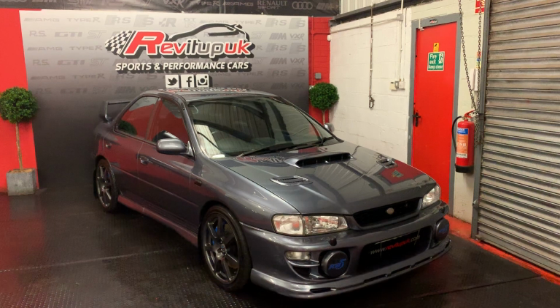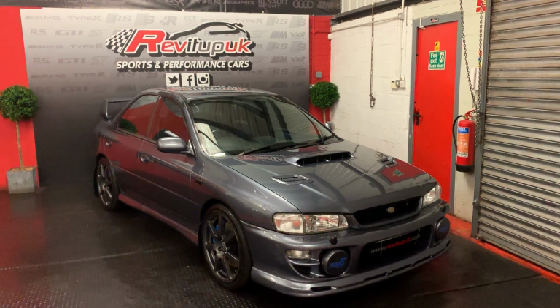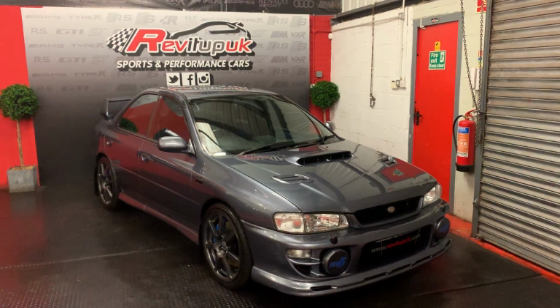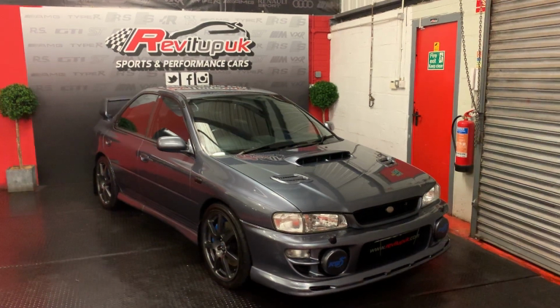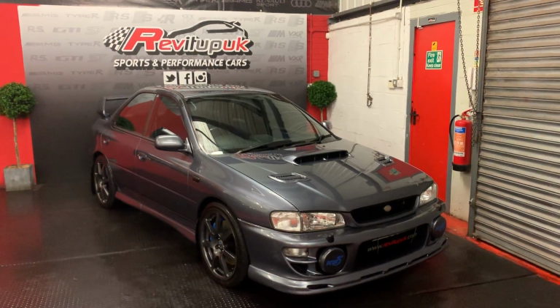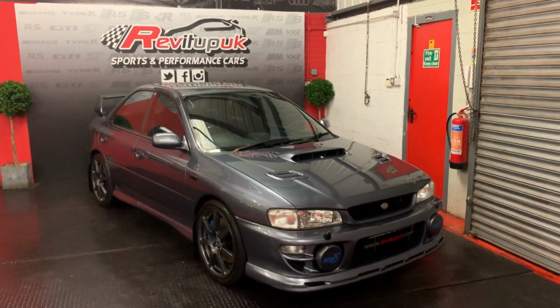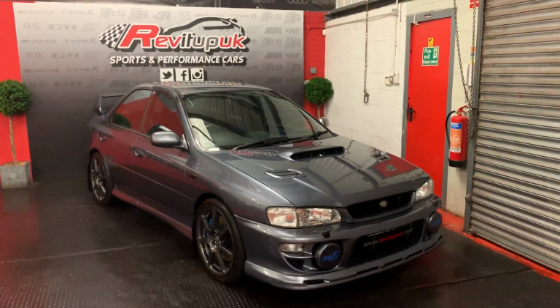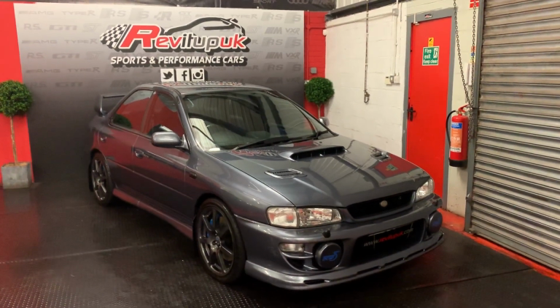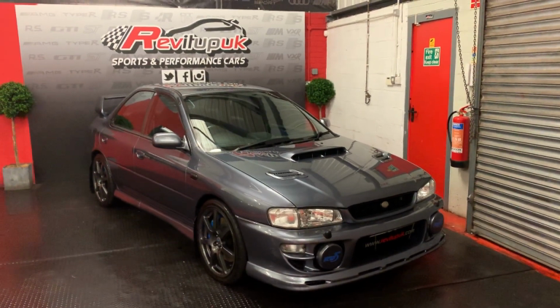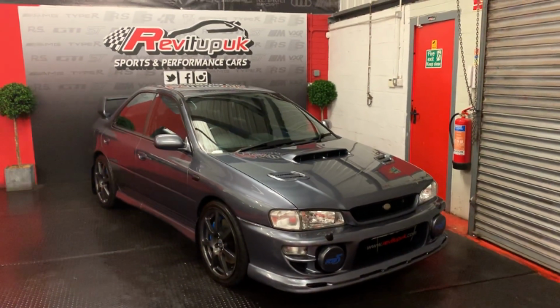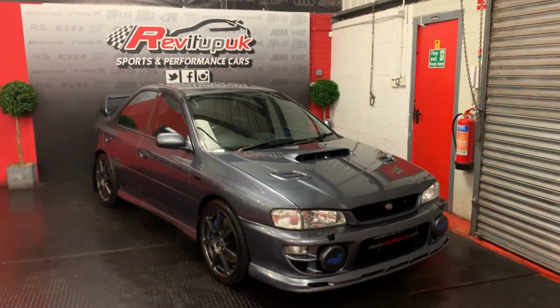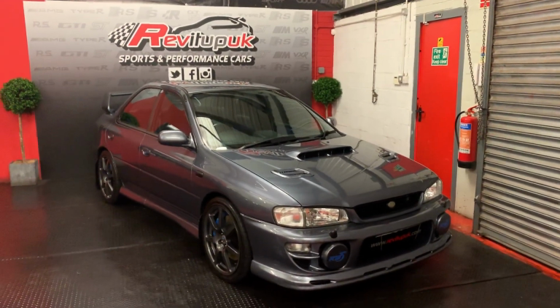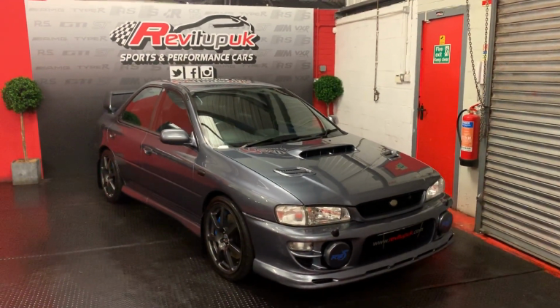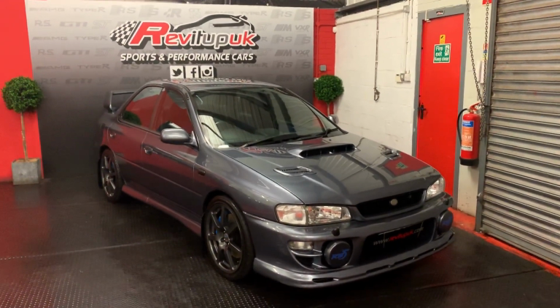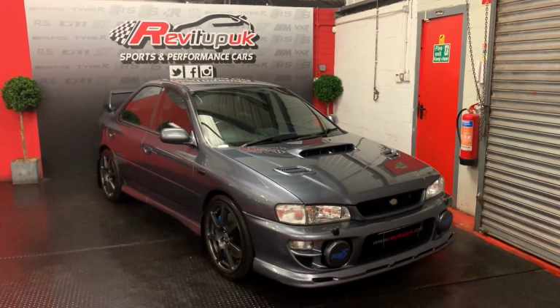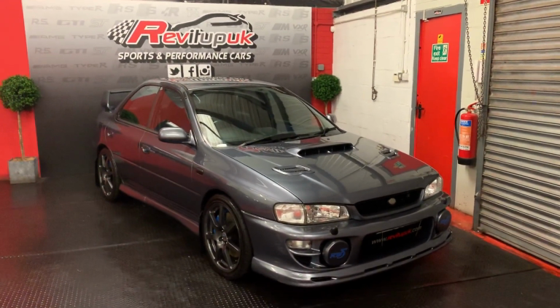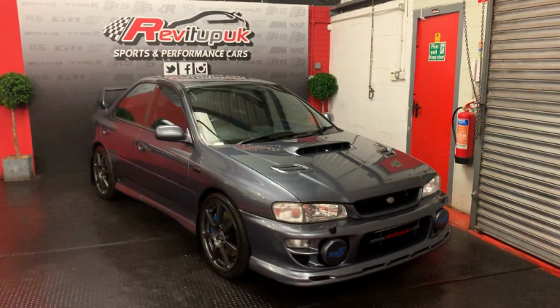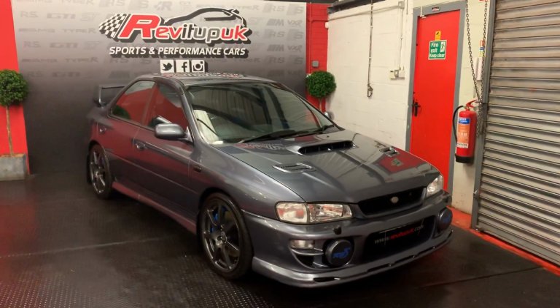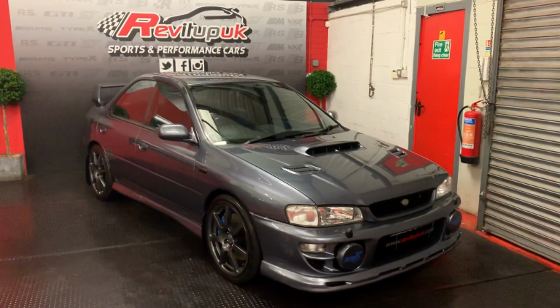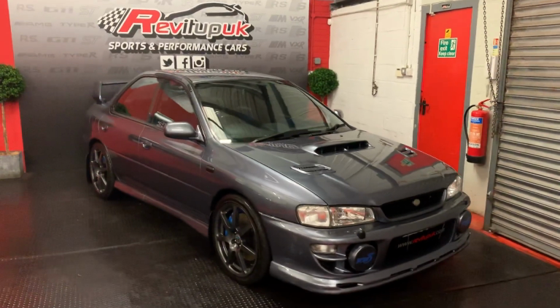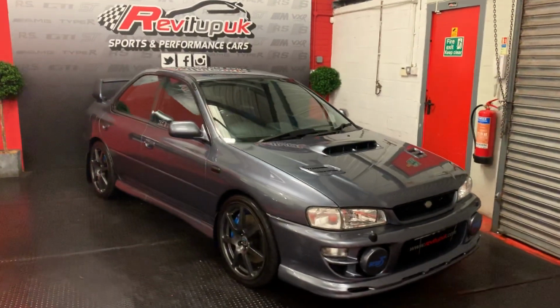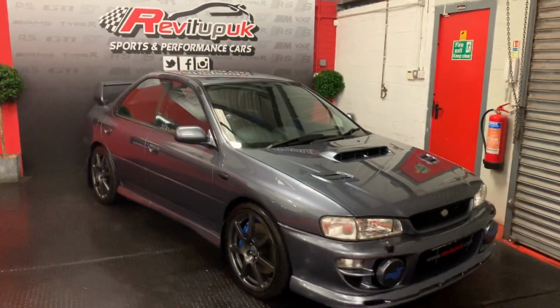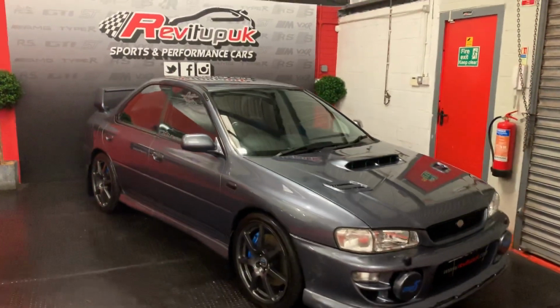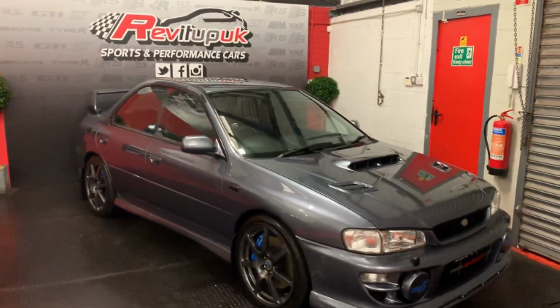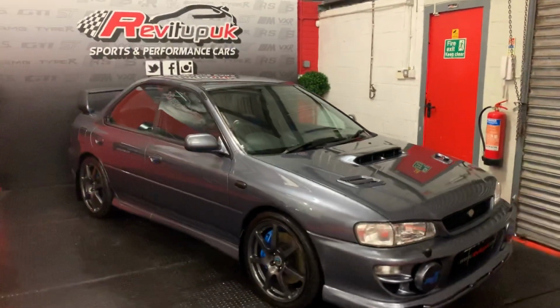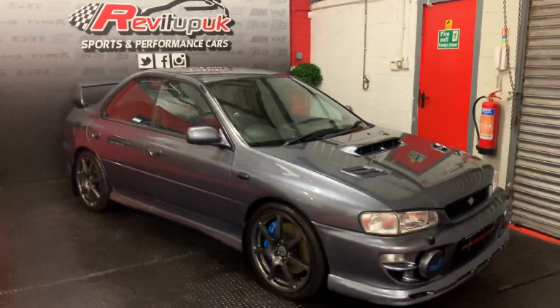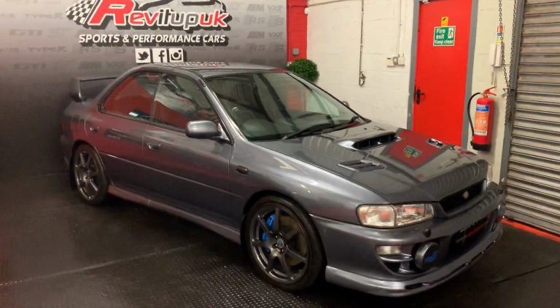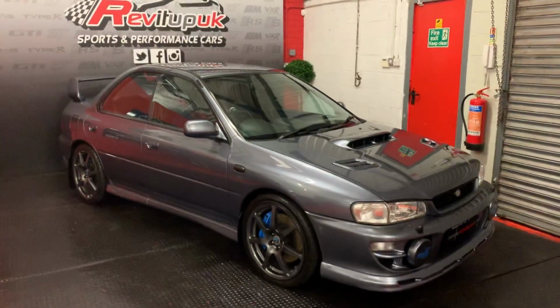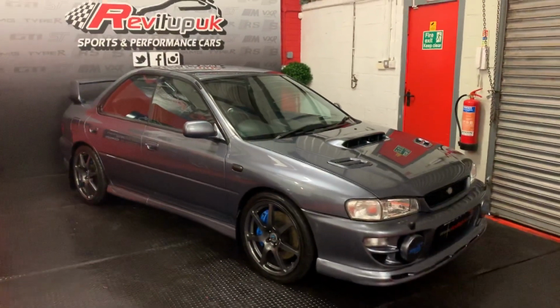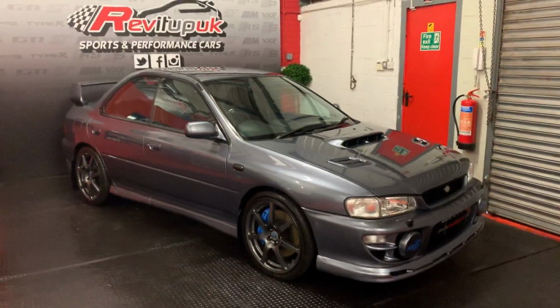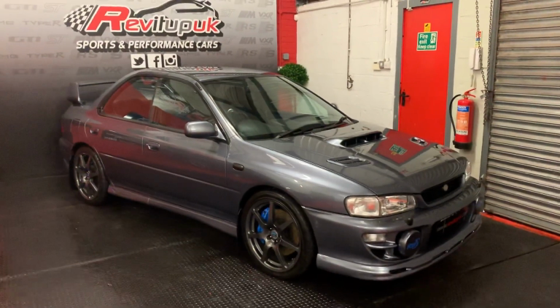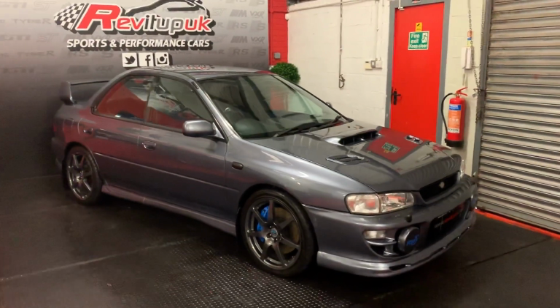Good afternoon guys, girls, welcome to Reverb Up UK. Something a bit special has arrived in stock. Anyone that's a classic Subaru fan will absolutely love this.